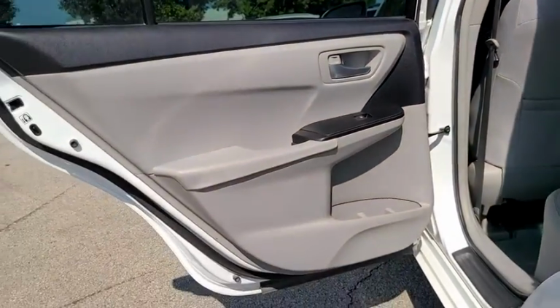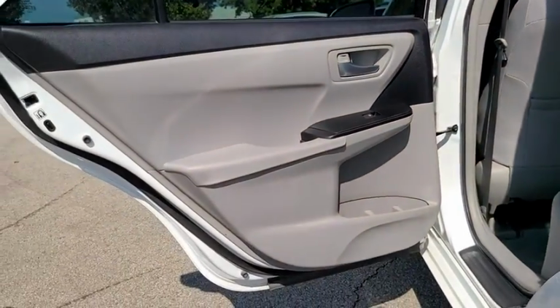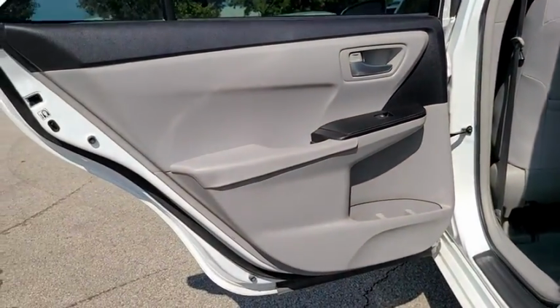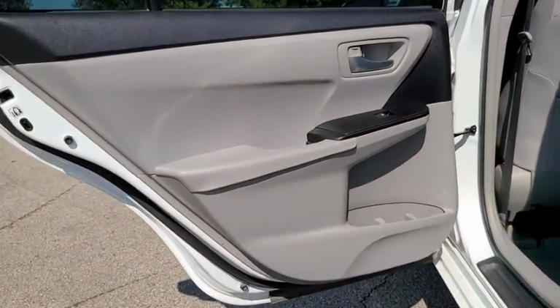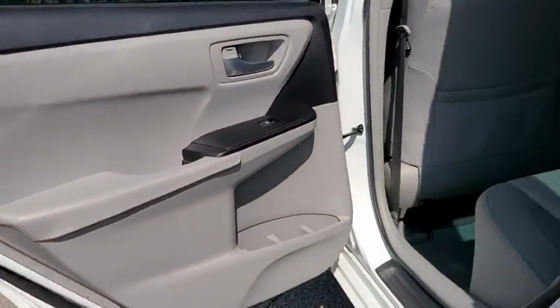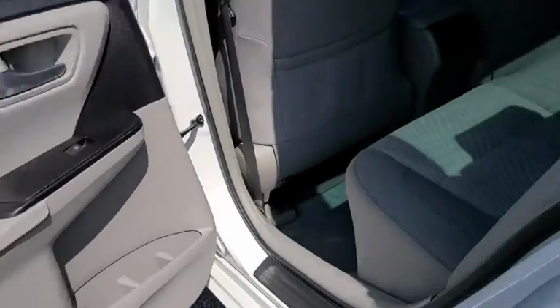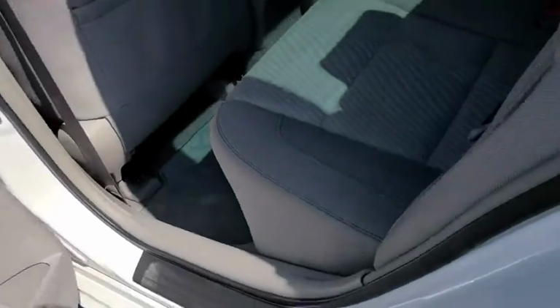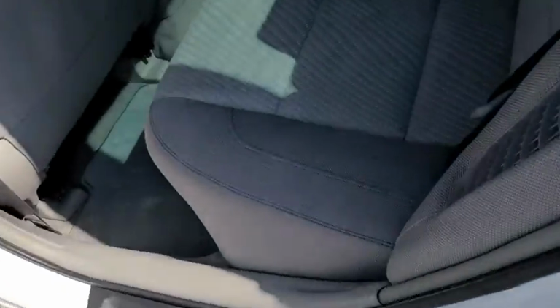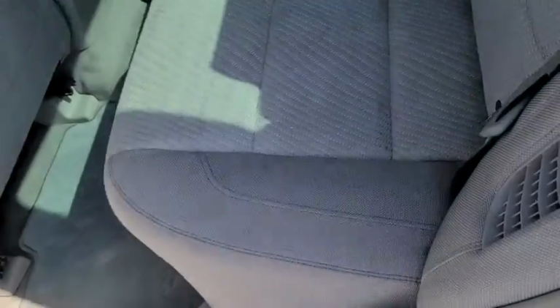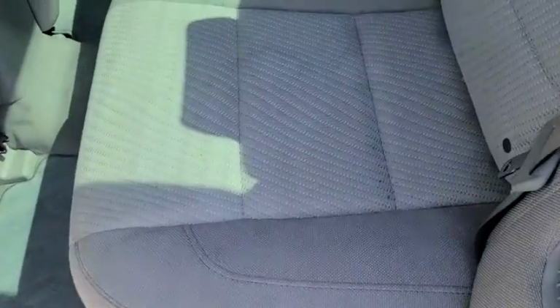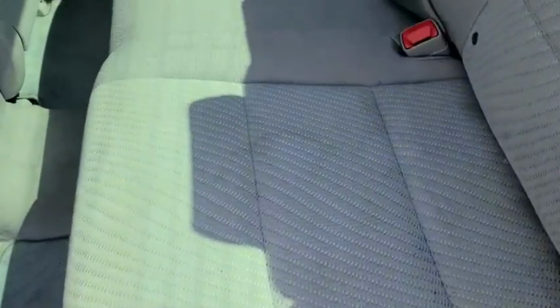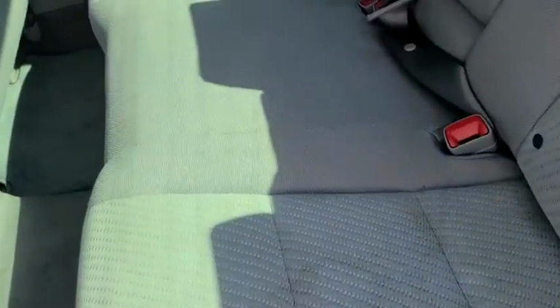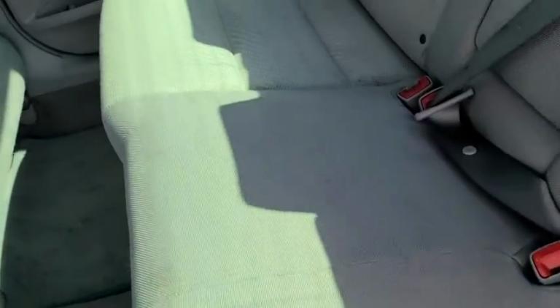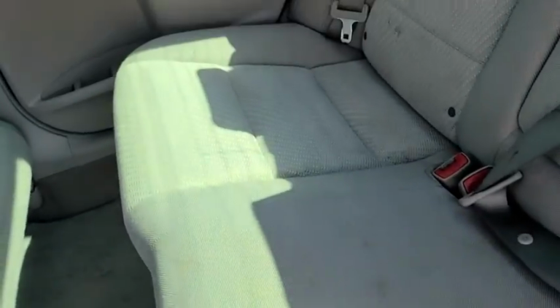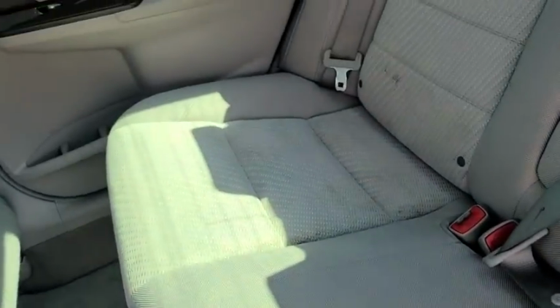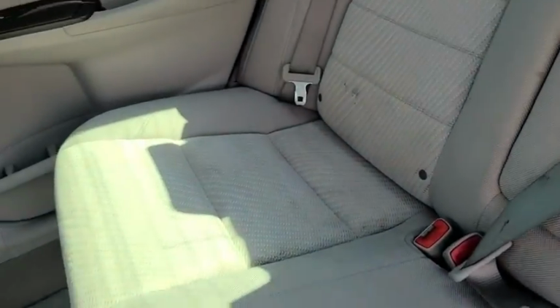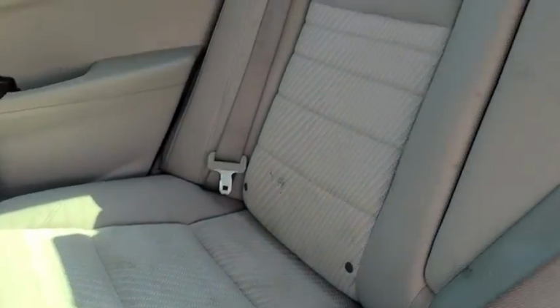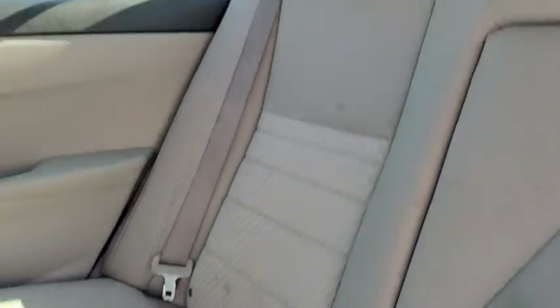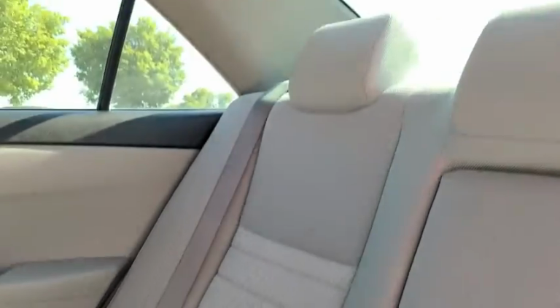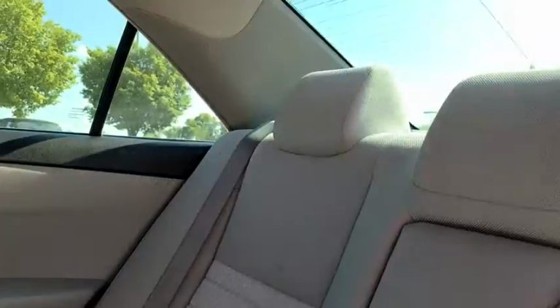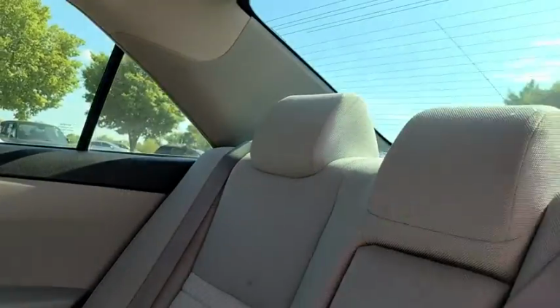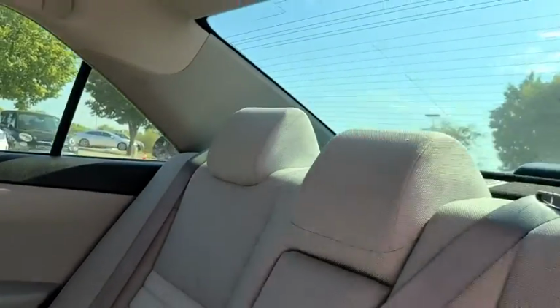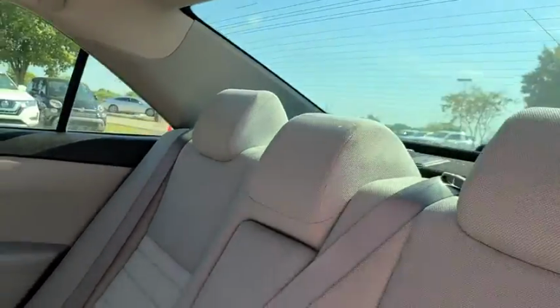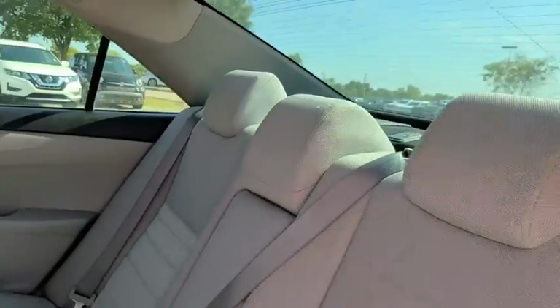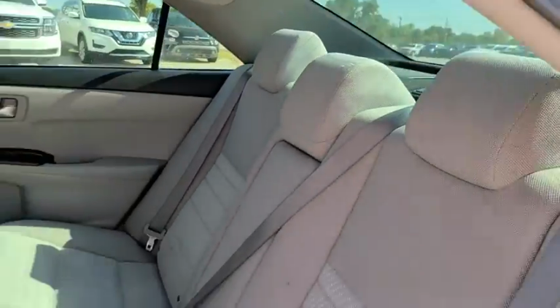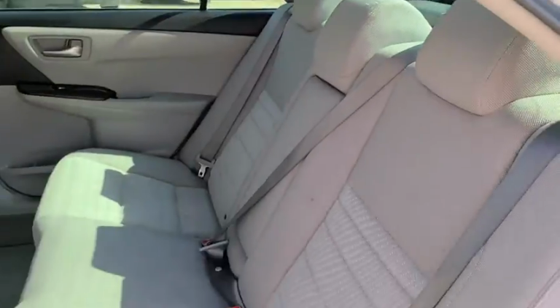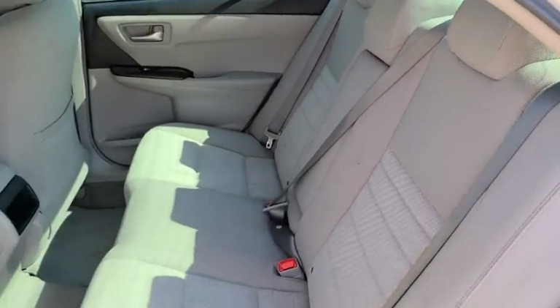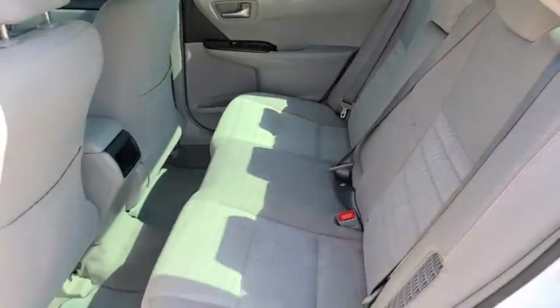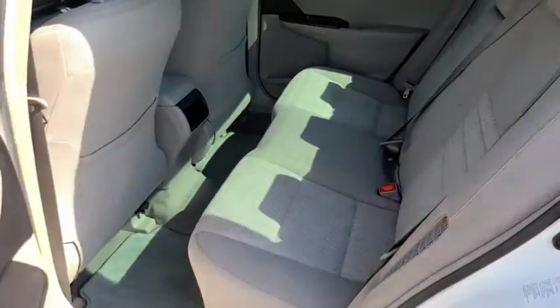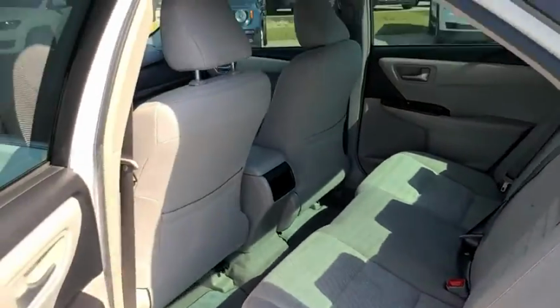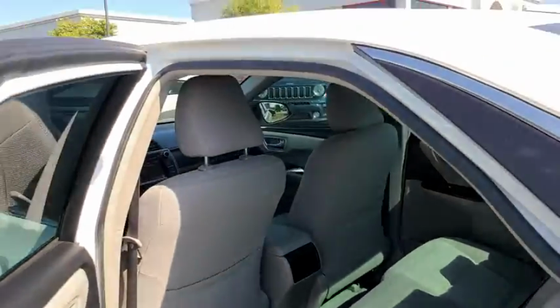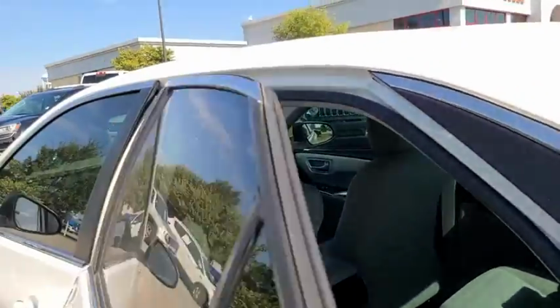Remote keyless entry, brake assist, overhead console, panic alarm, driver vanity mirror, front reading lamps, power driver's seat, tilt steering wheel.